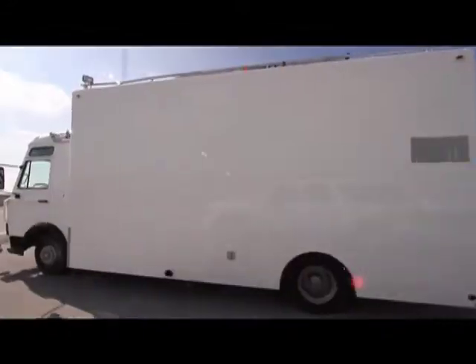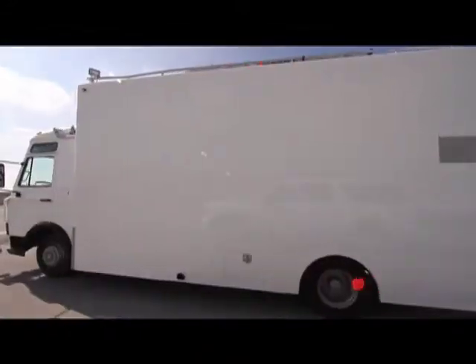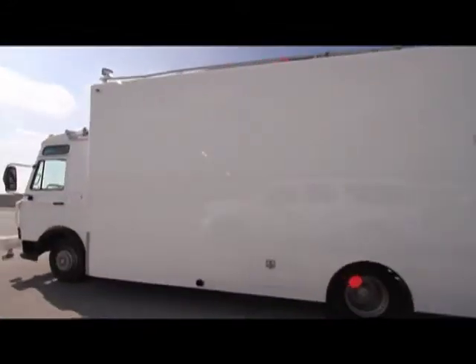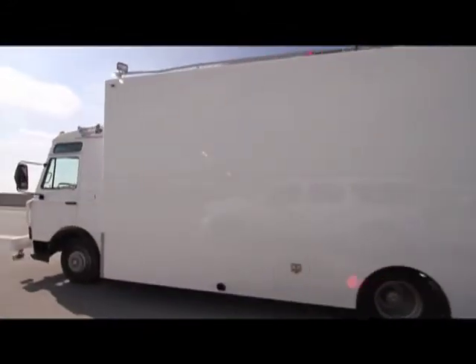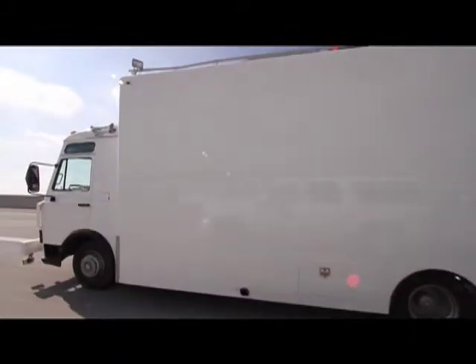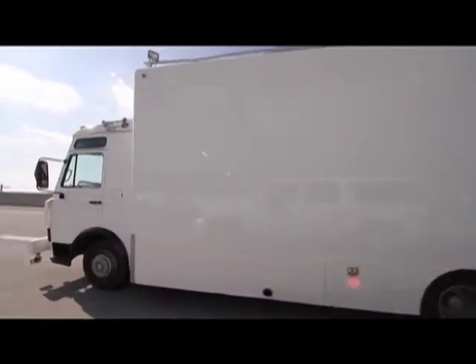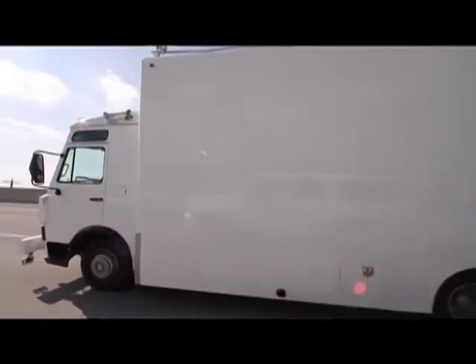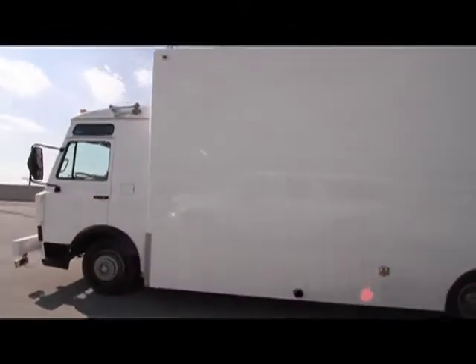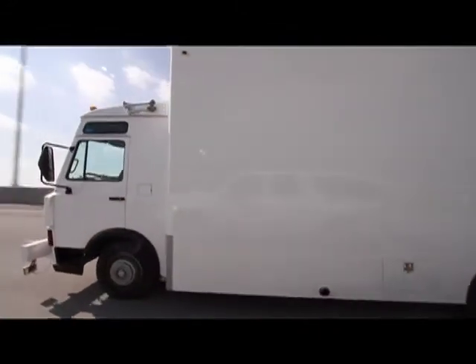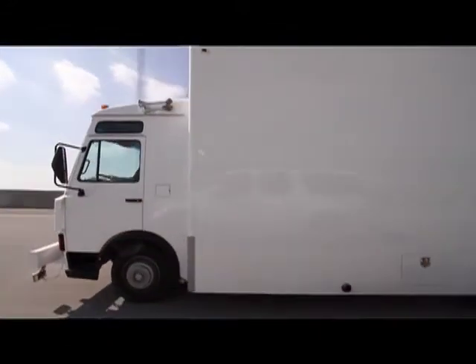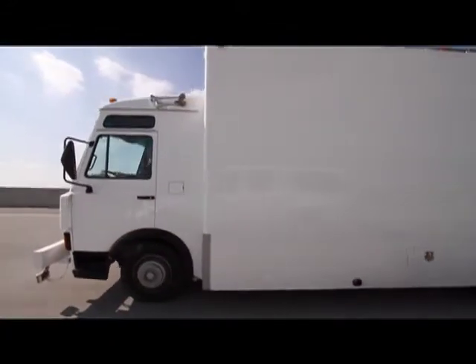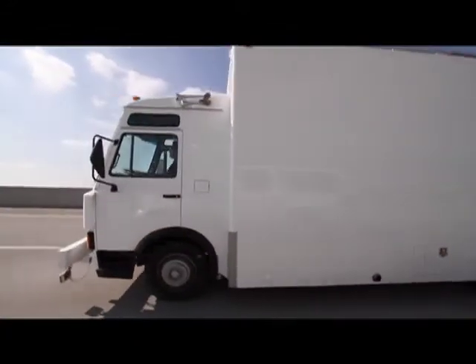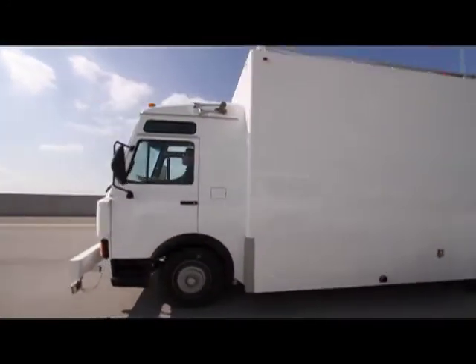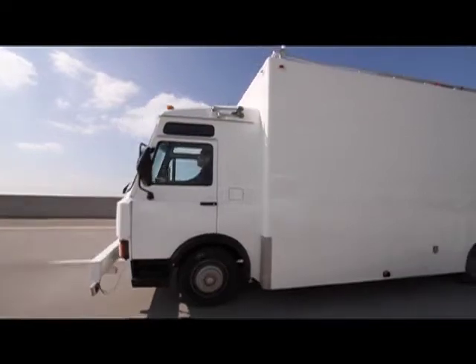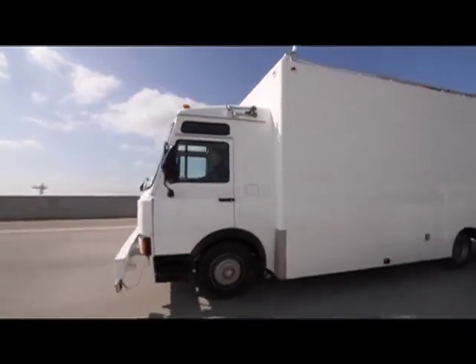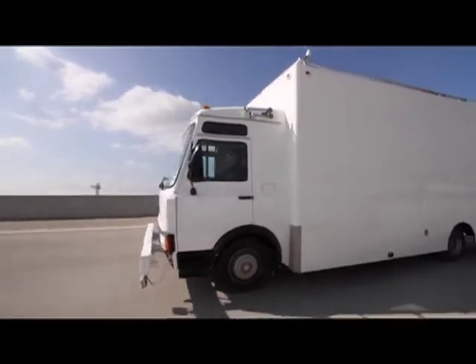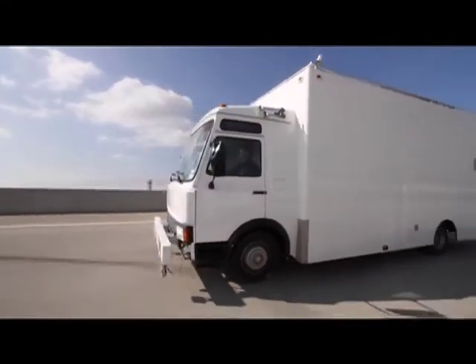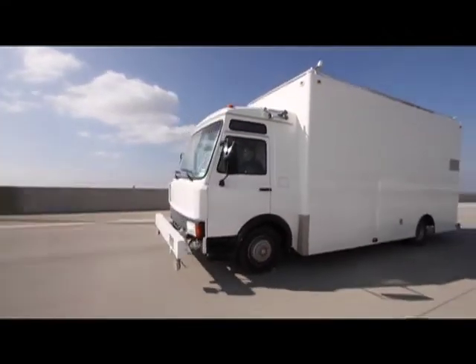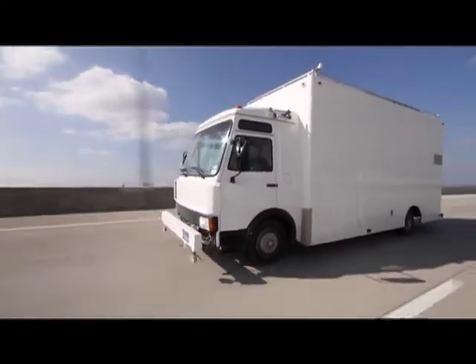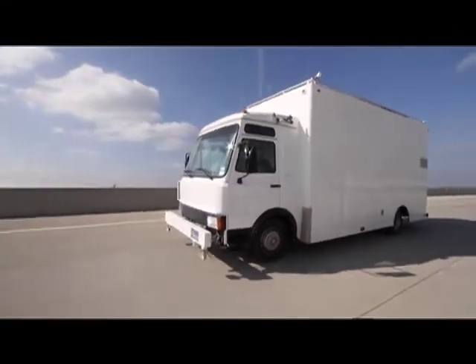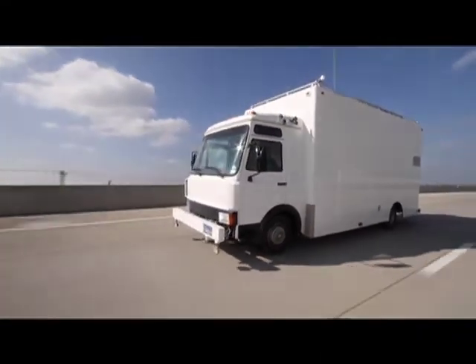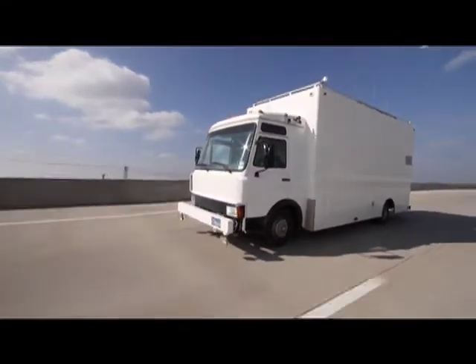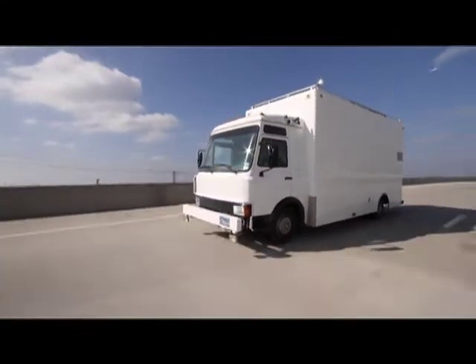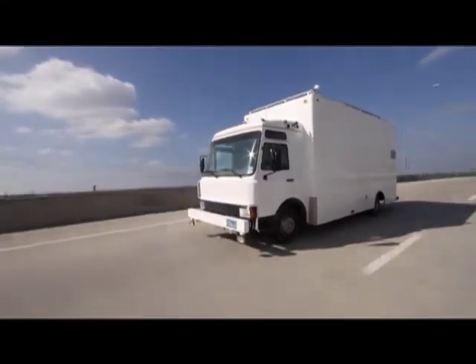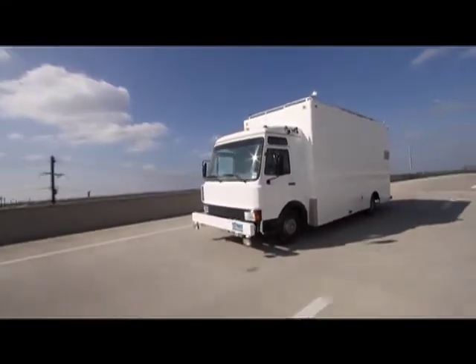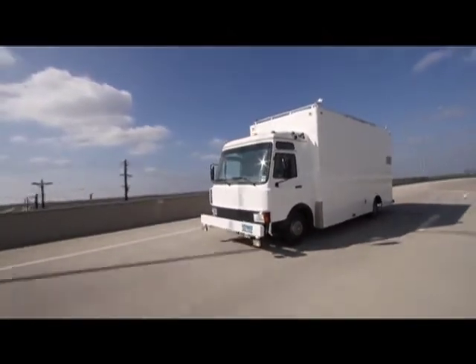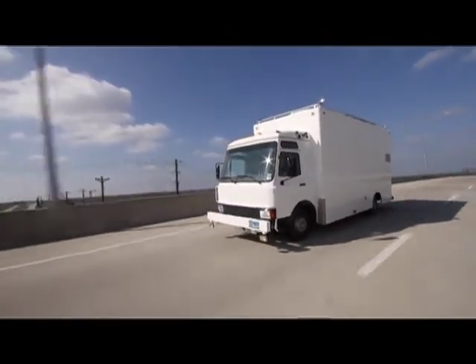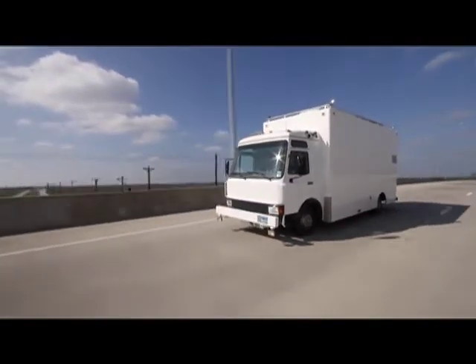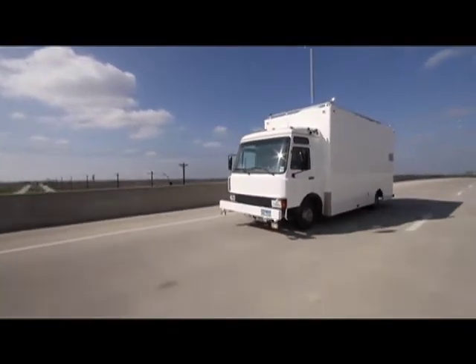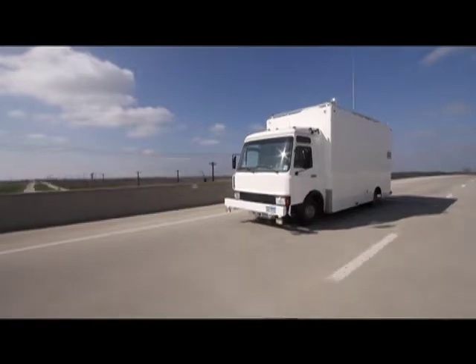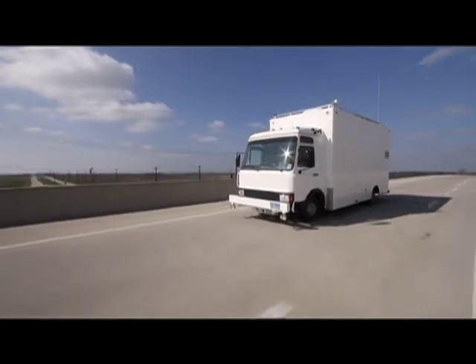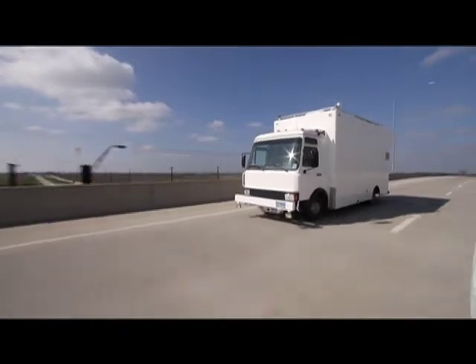Engineered from the ground up with the motto 'less is more,' its small size ensures a host of budgetary advantages over large, more expensive trucks without compromising capabilities.